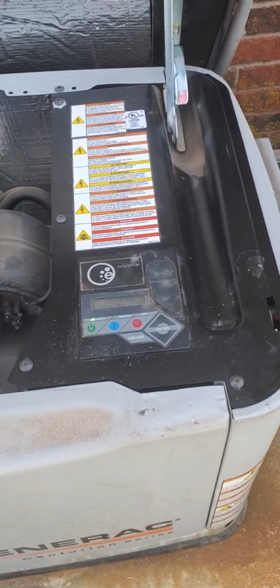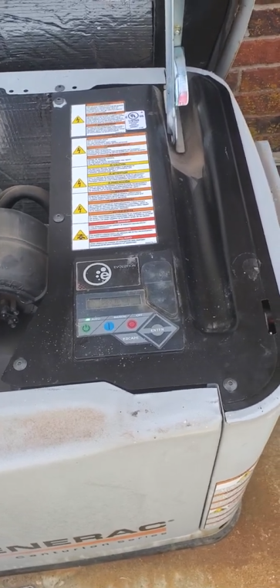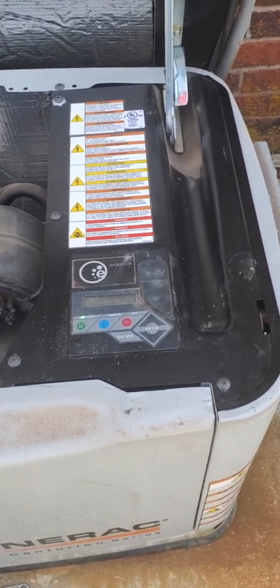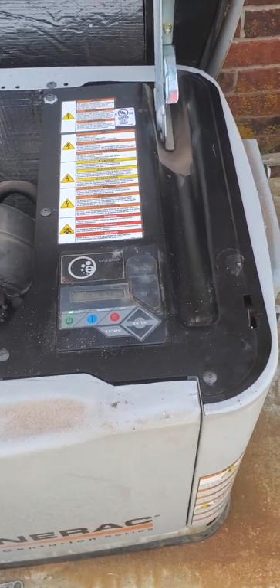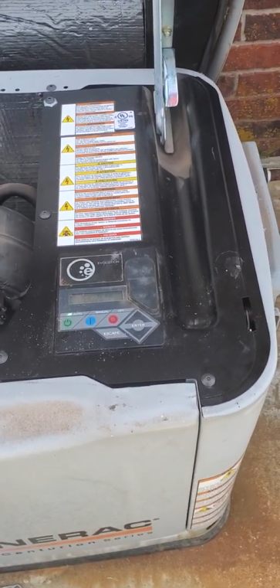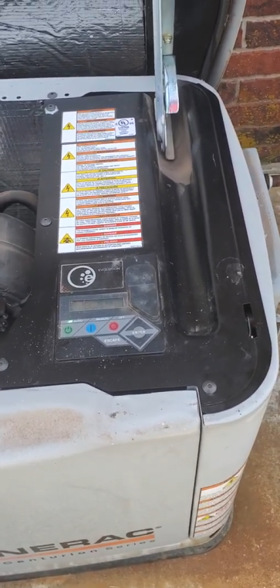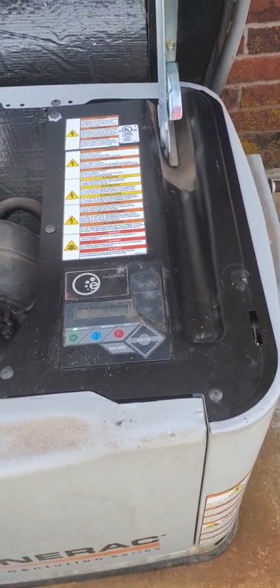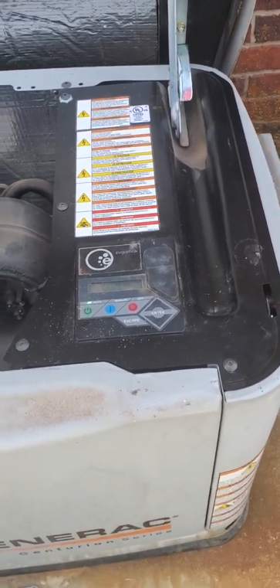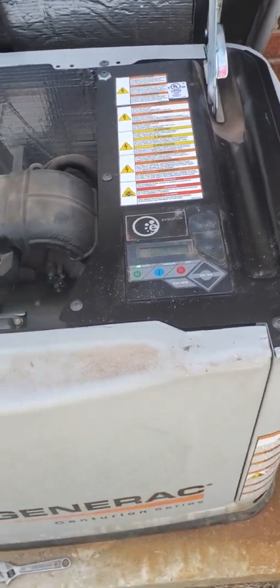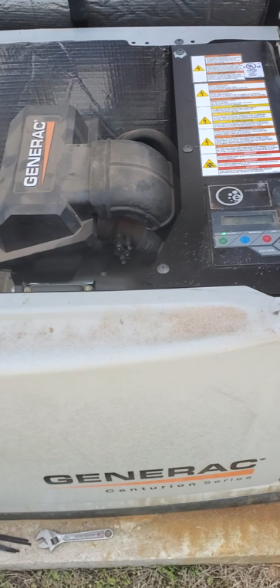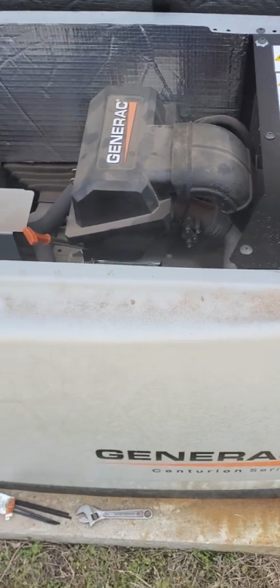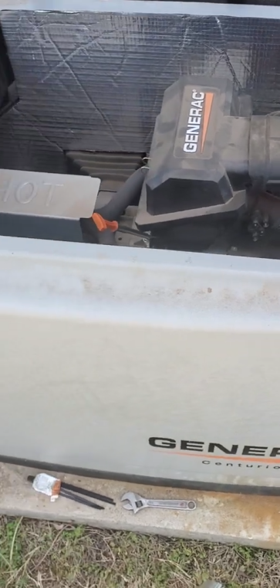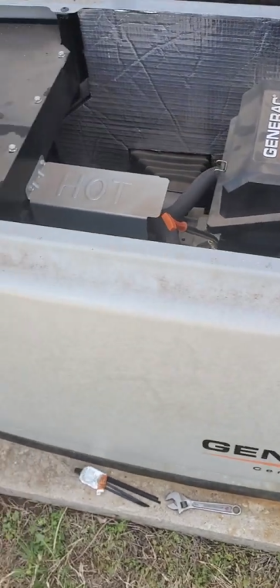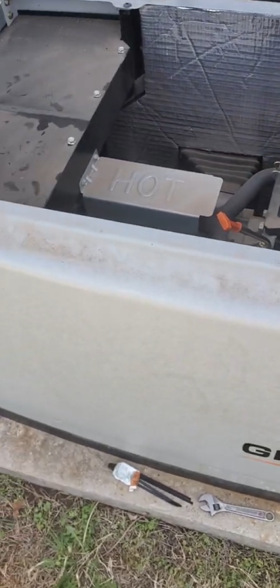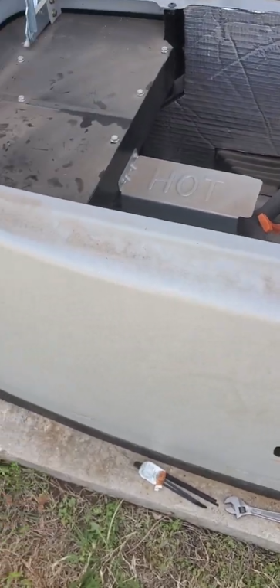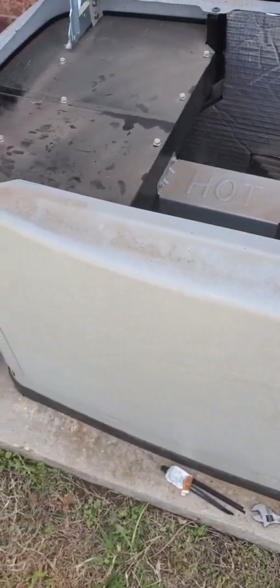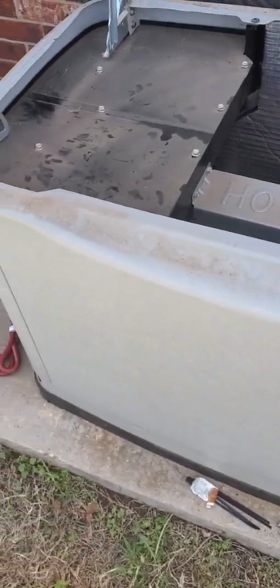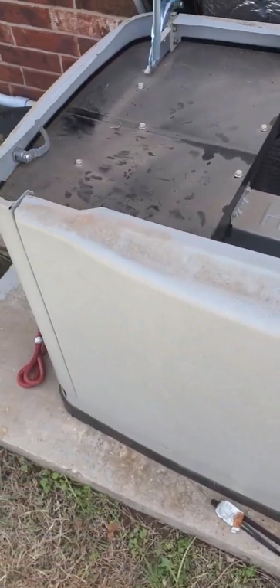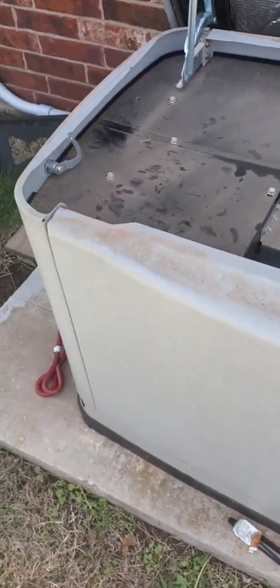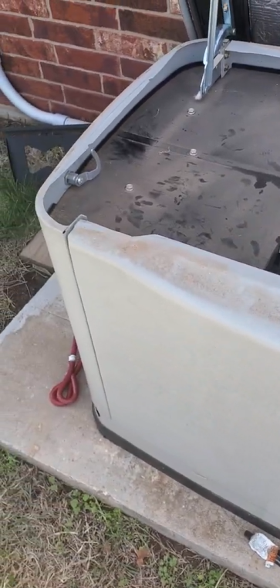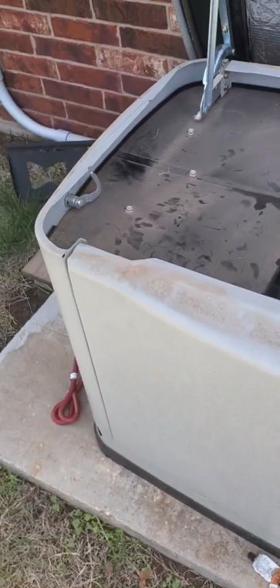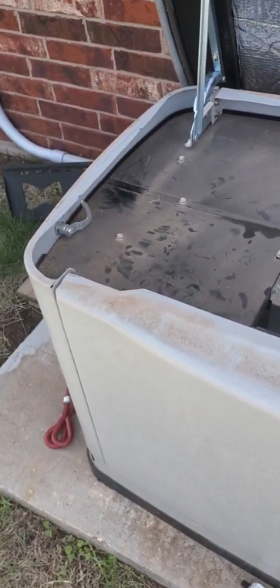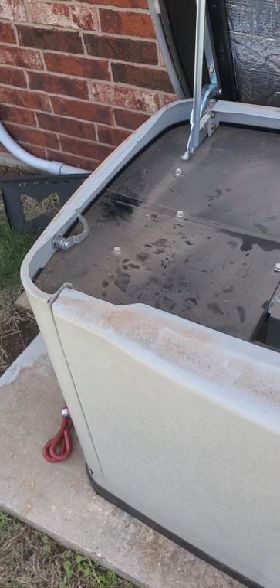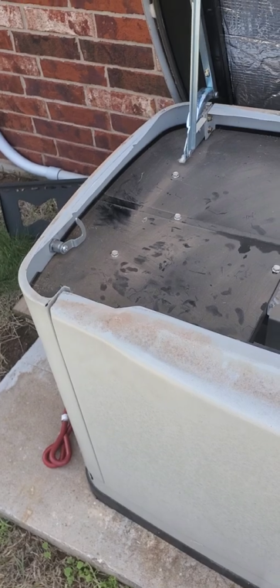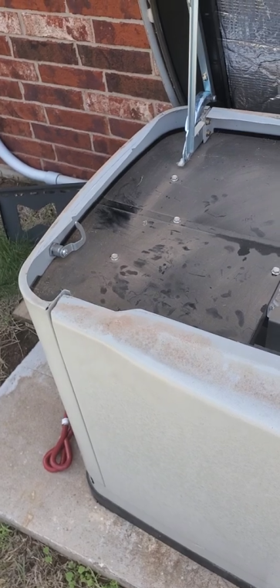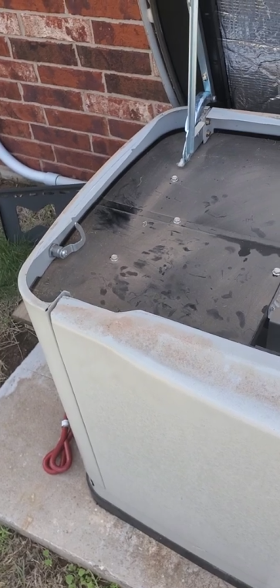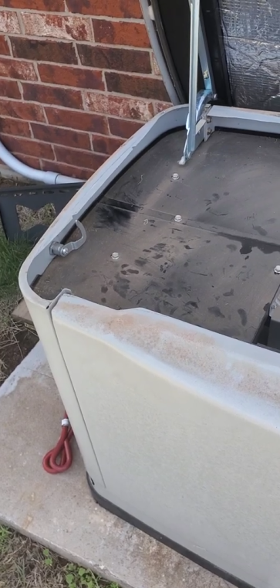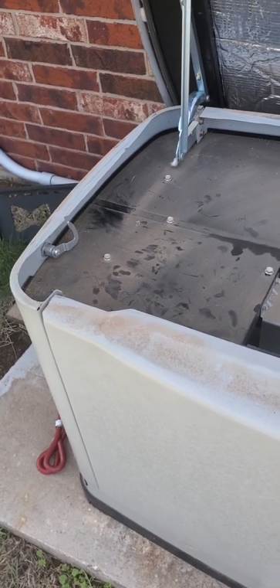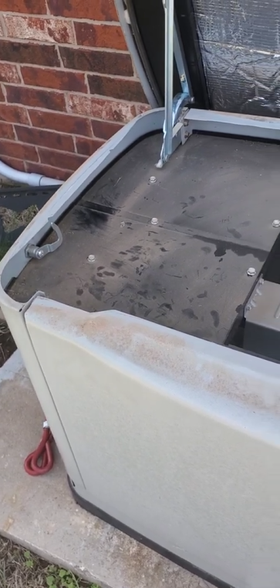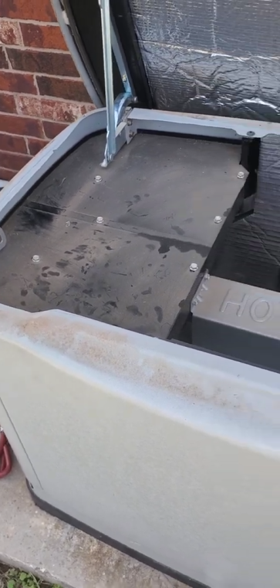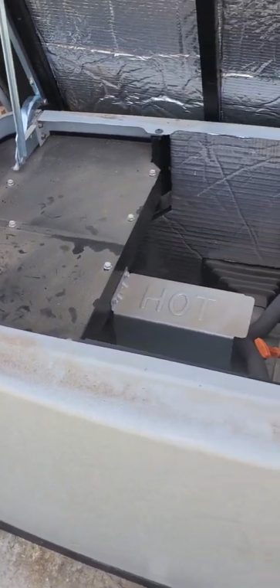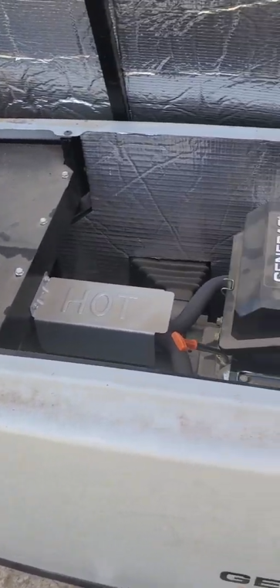There are the covers reinstalled. Everything's ready to go back together. I'll go inside and check the operation.